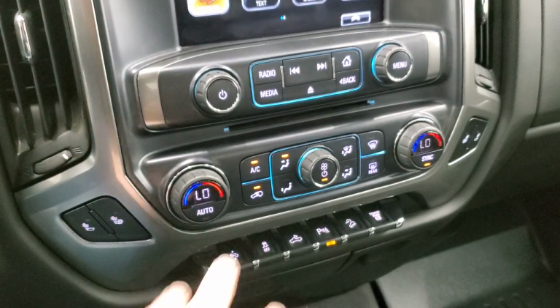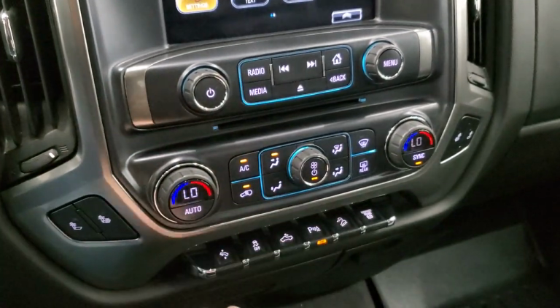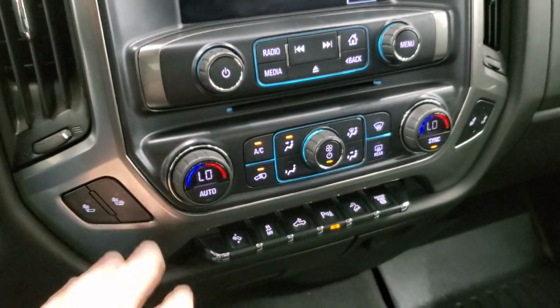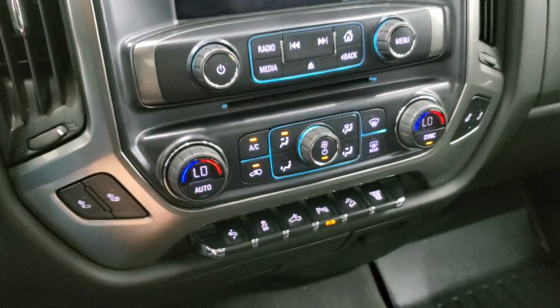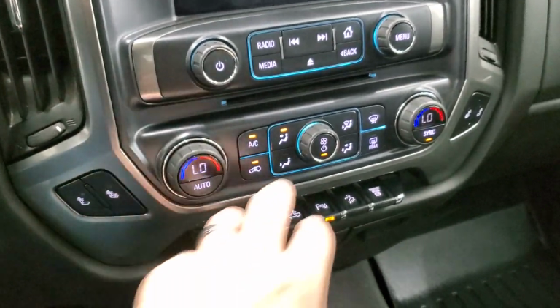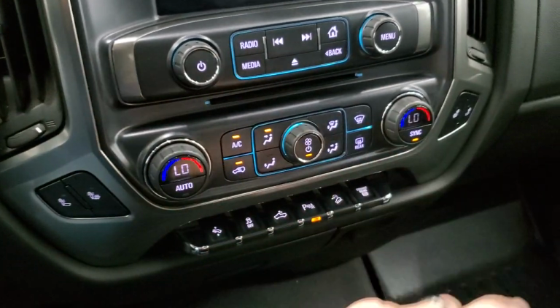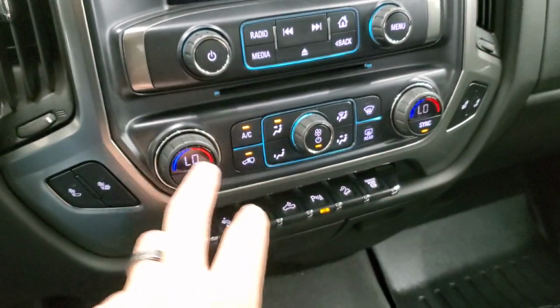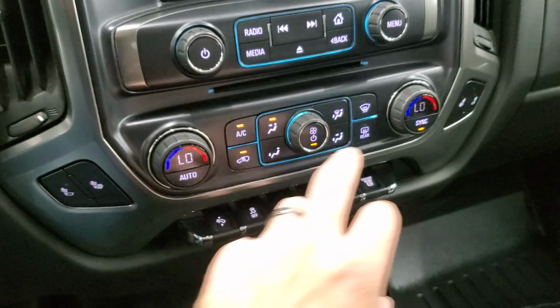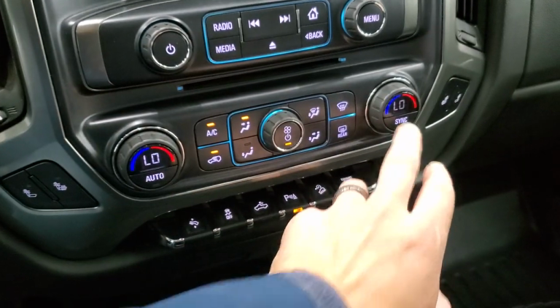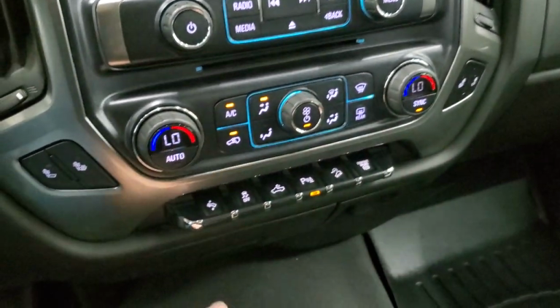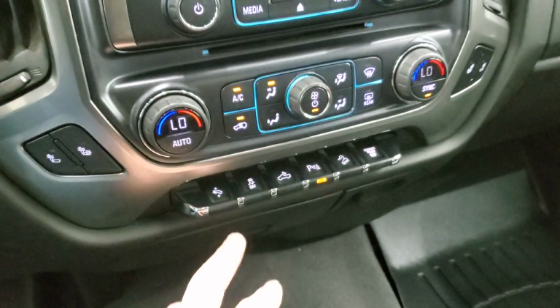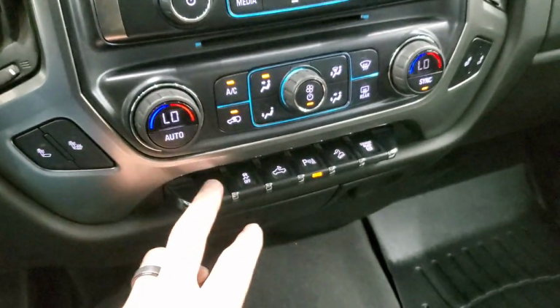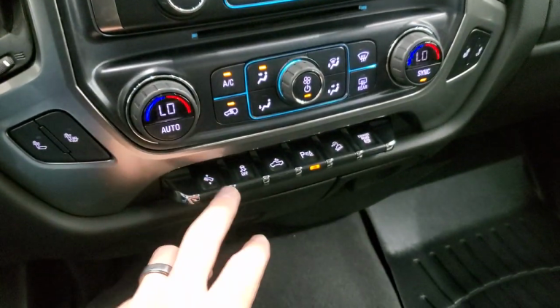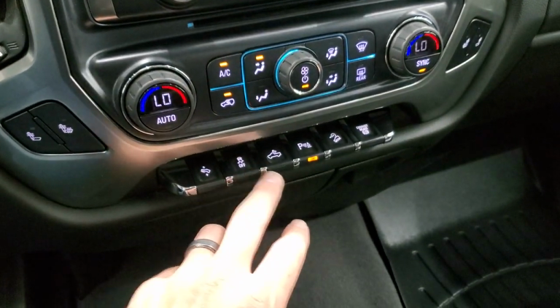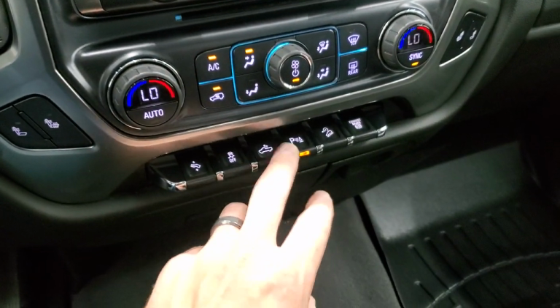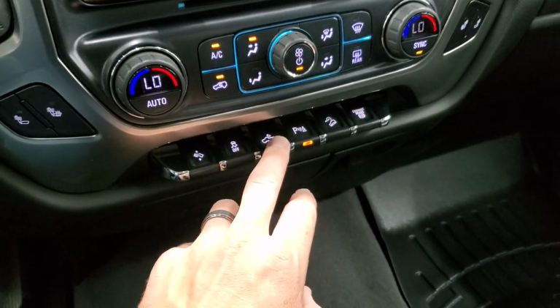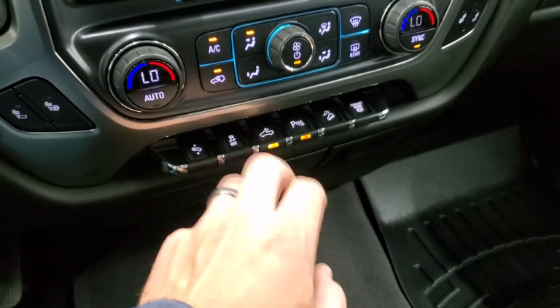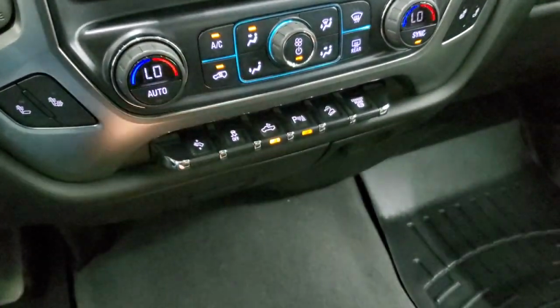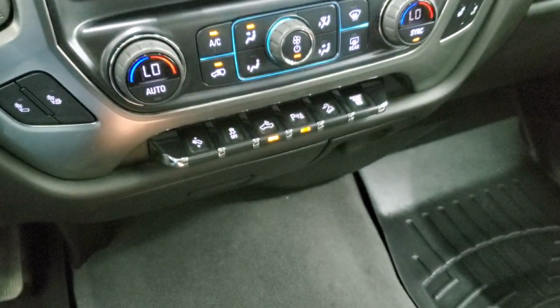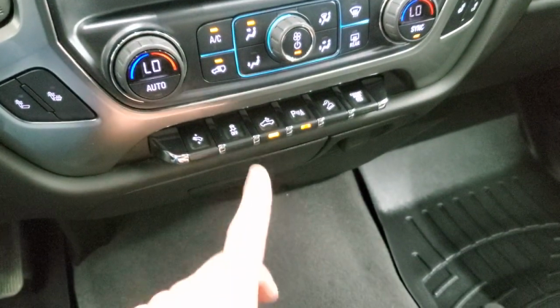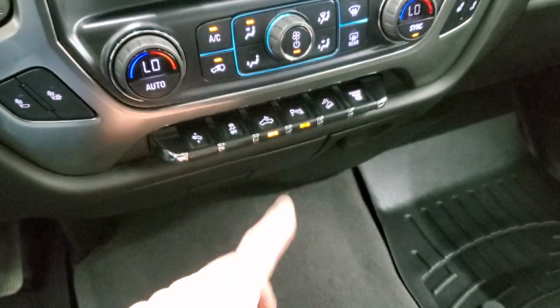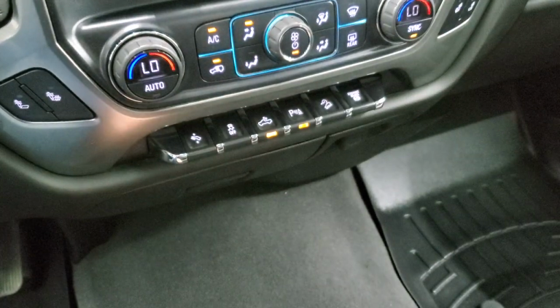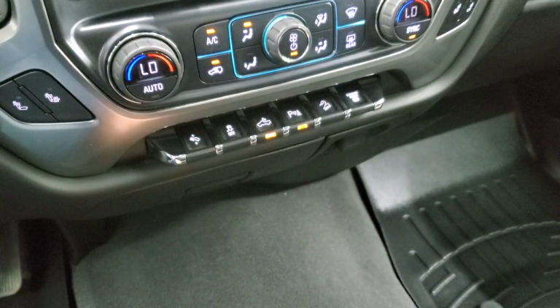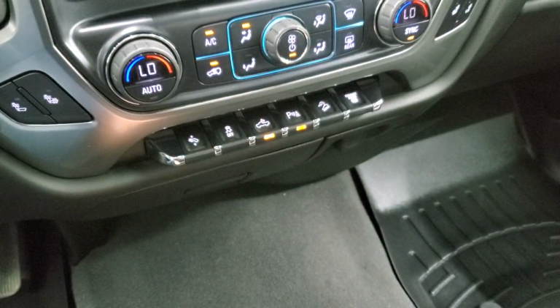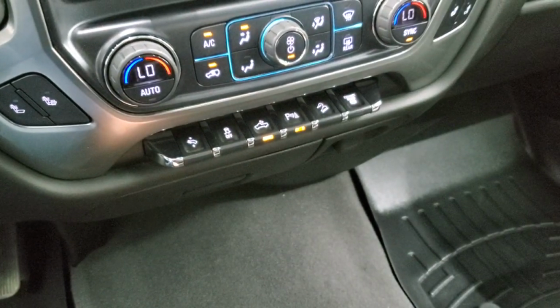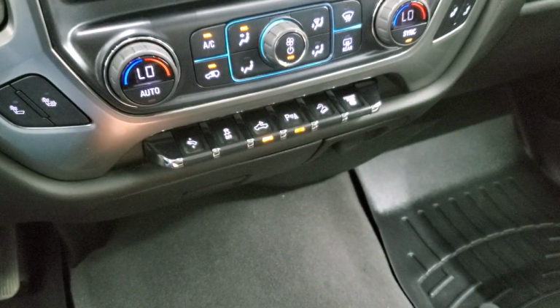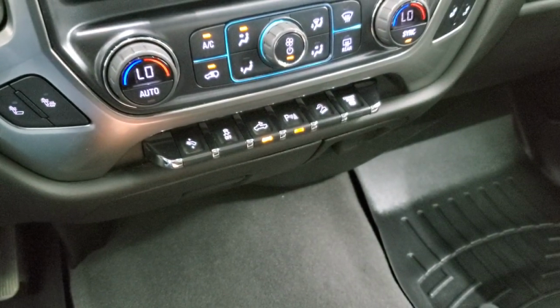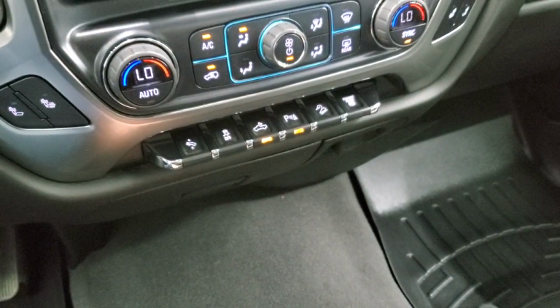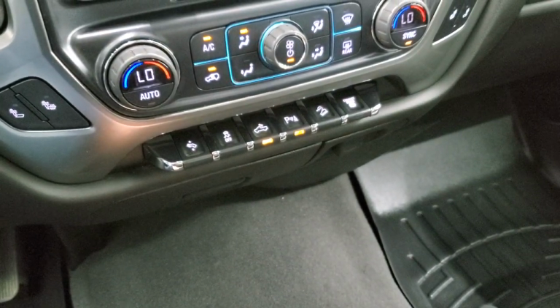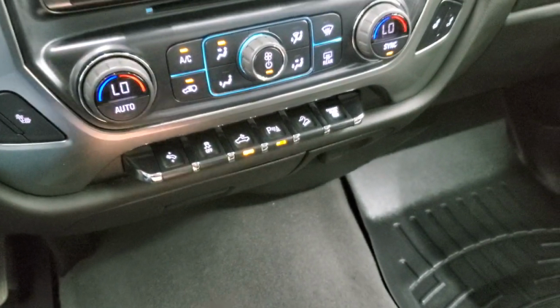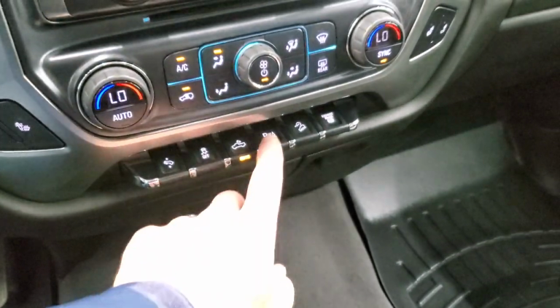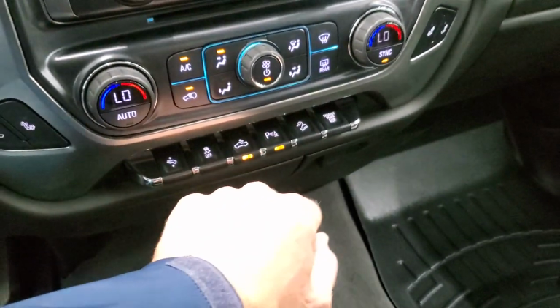There's a CD player, heated seat buttons, climate controls including dual climate controls, power pedal stability control, and a cargo lamp control. That's also how you turn your LED side lights on the mirrors, as well as your LED bed lighting and parking sensors.